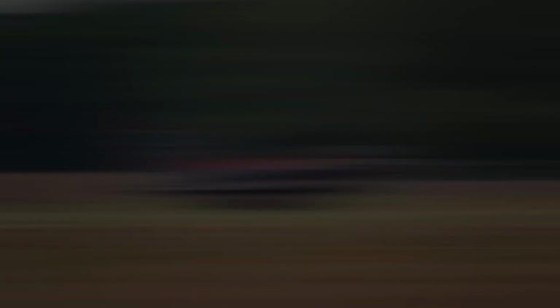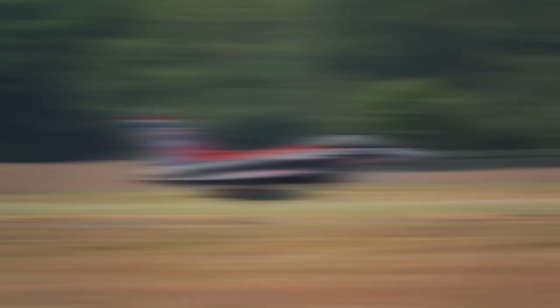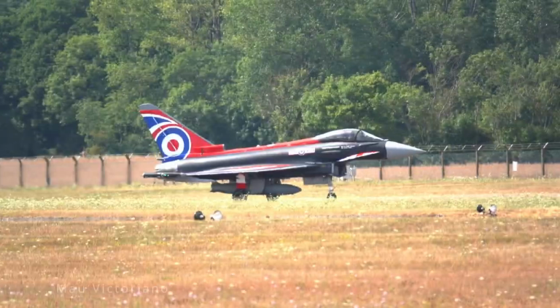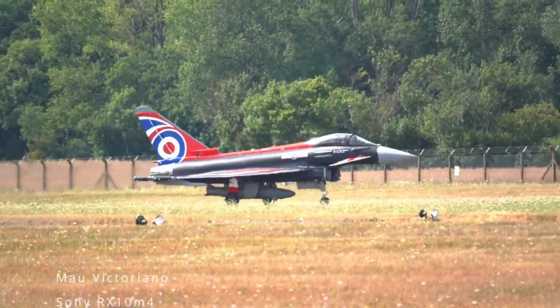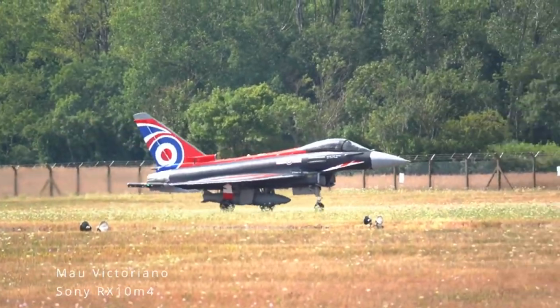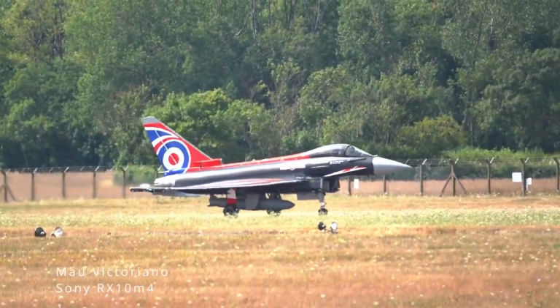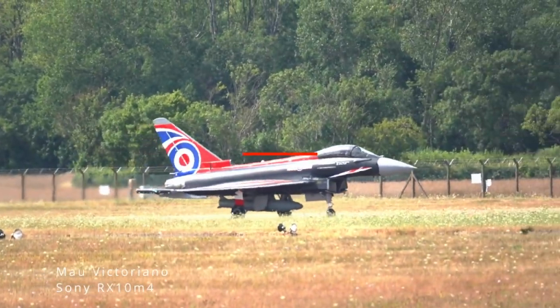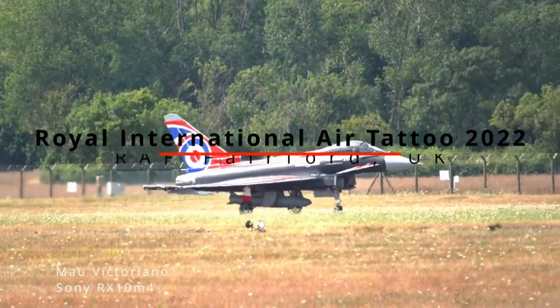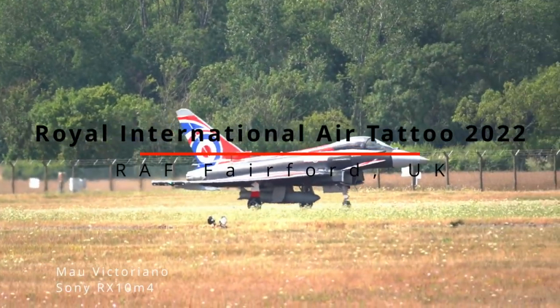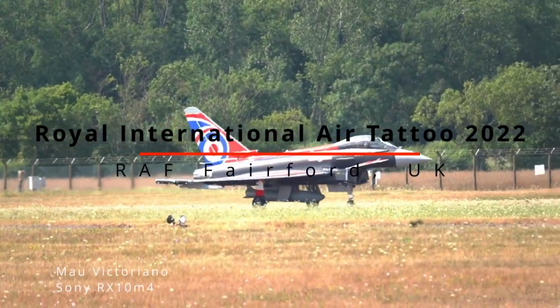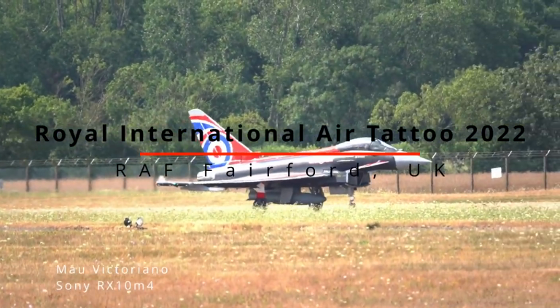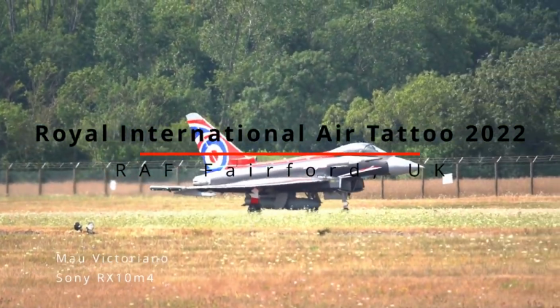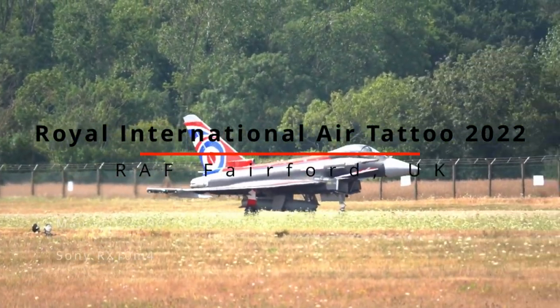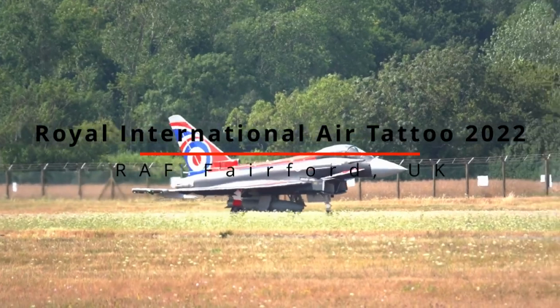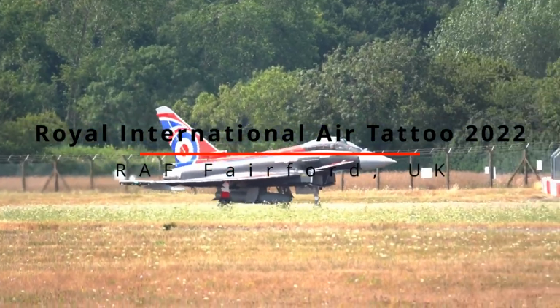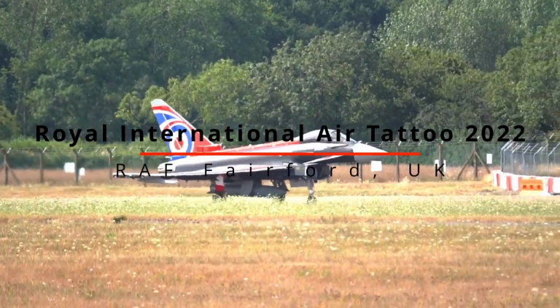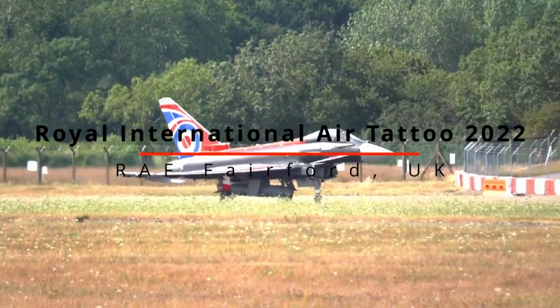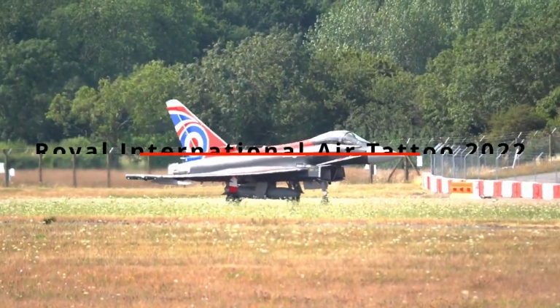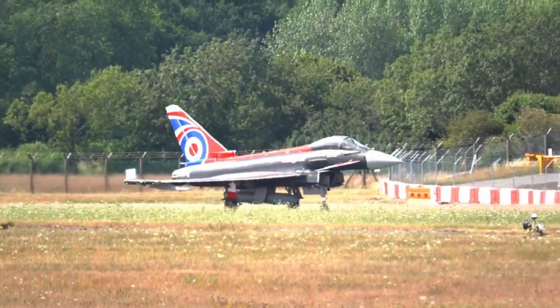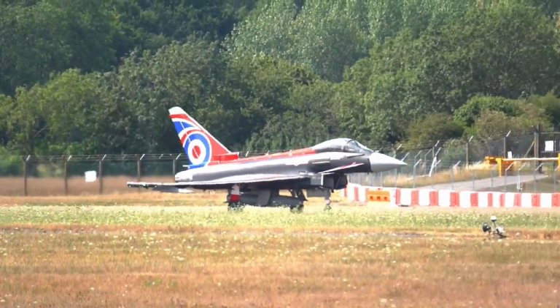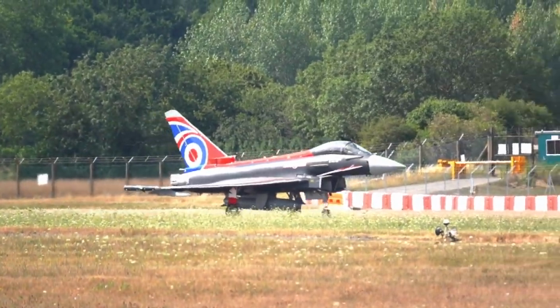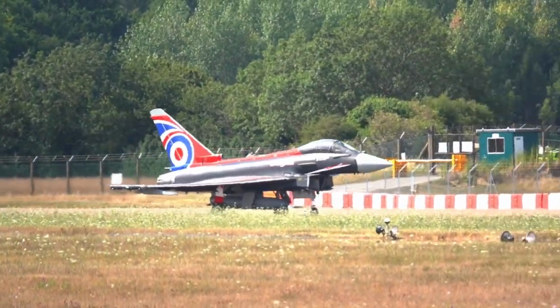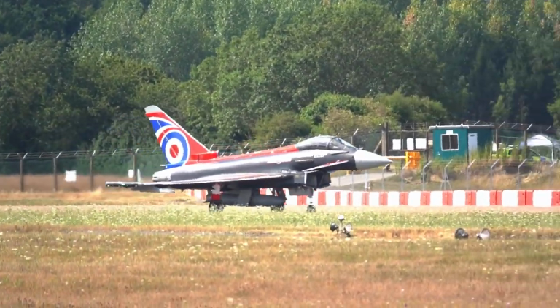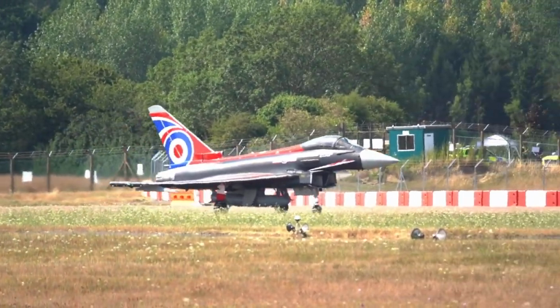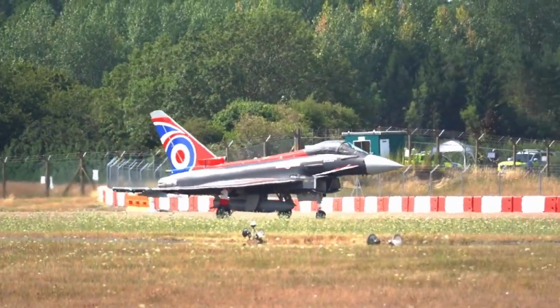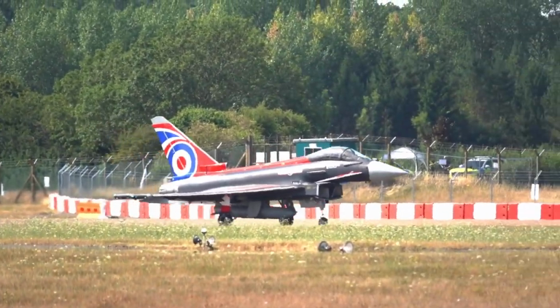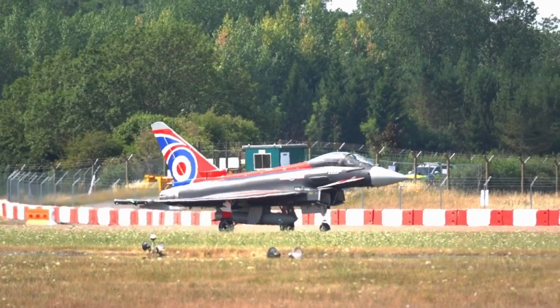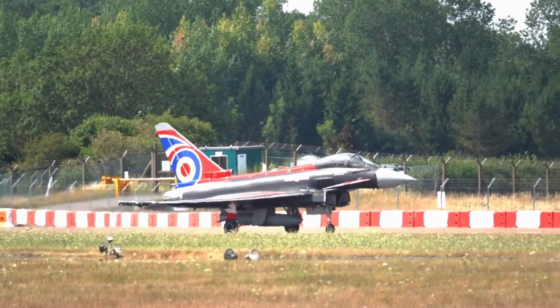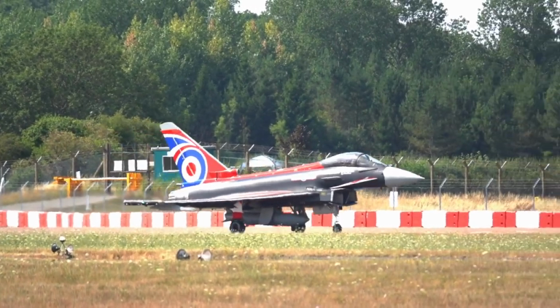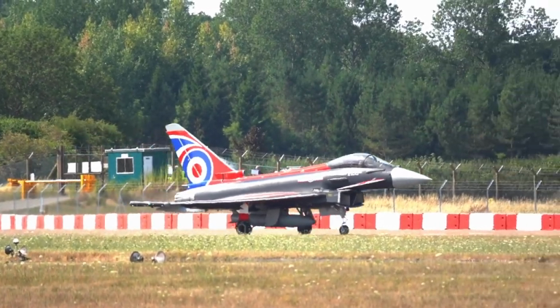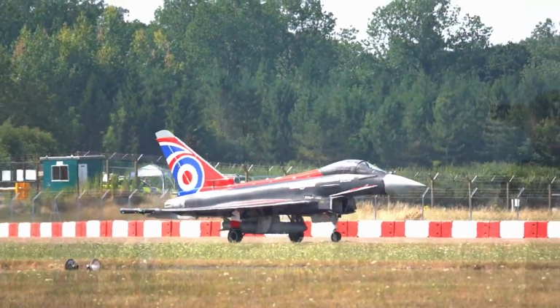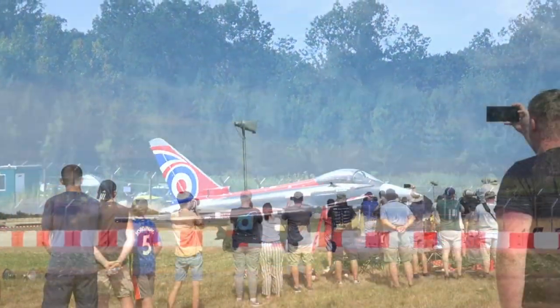The PC-21 is used in the French Air Force to train pilots. After the training on the PC-21, the young fighter pilots are then transferred to different operational transformation schools.